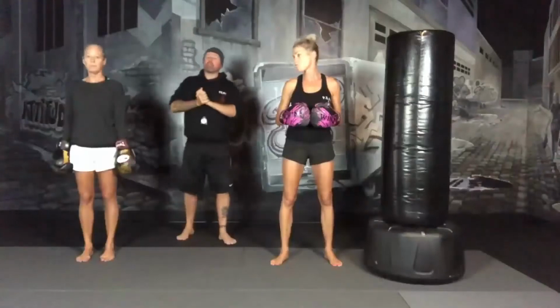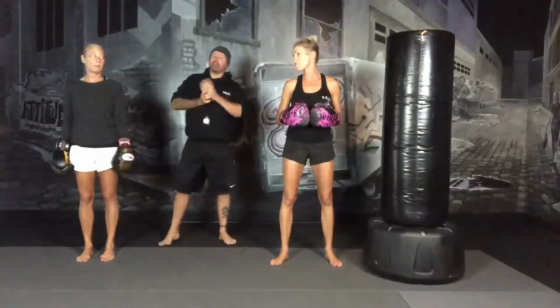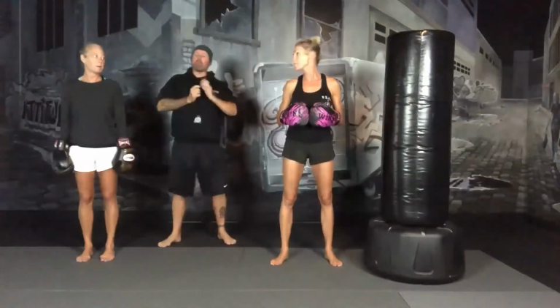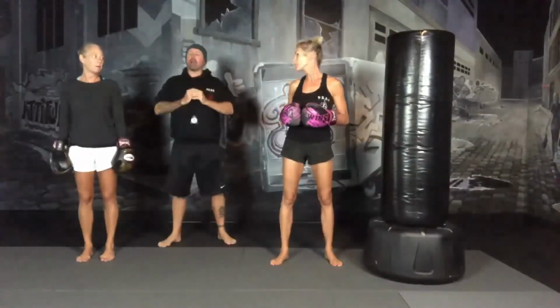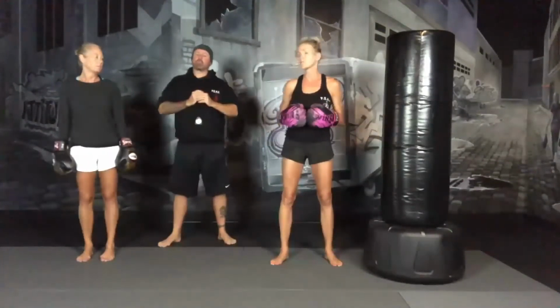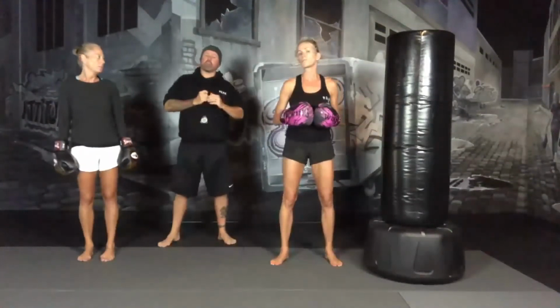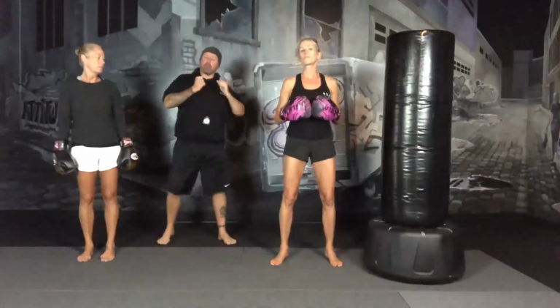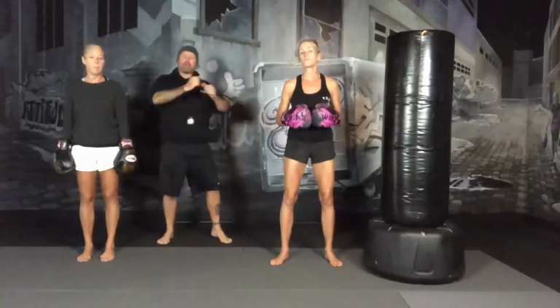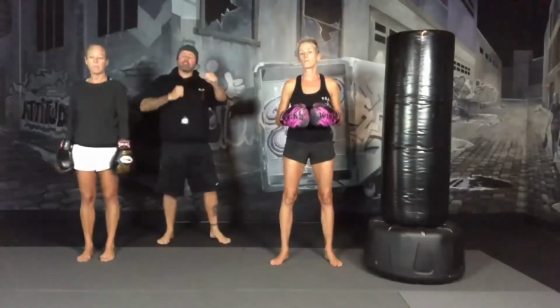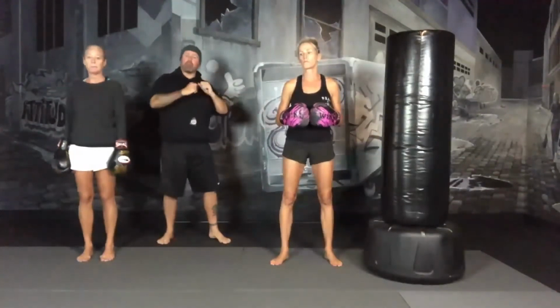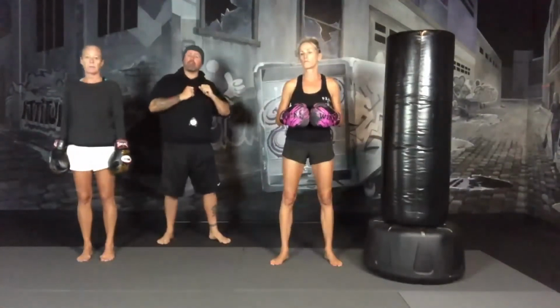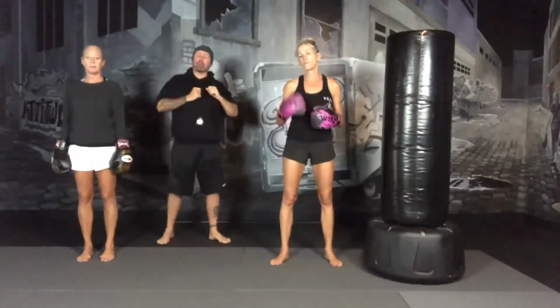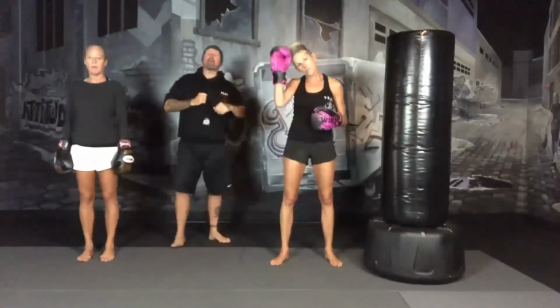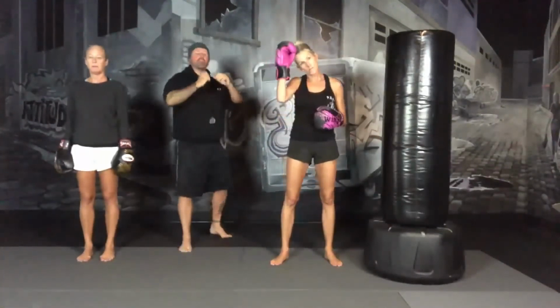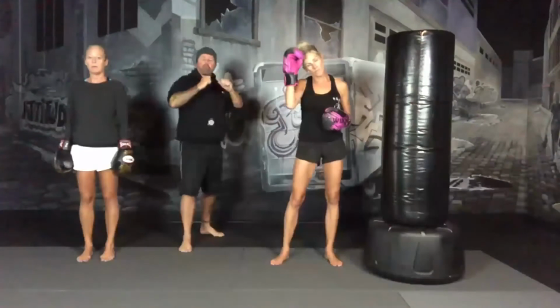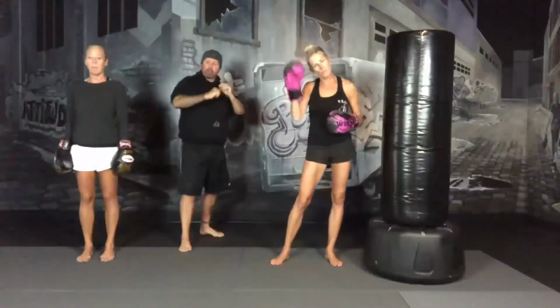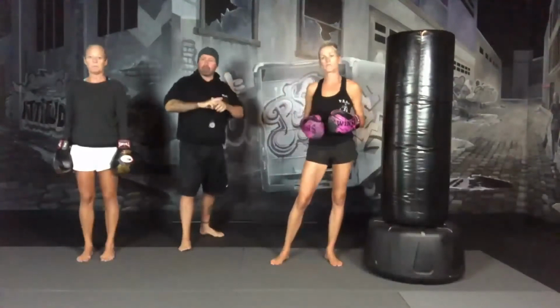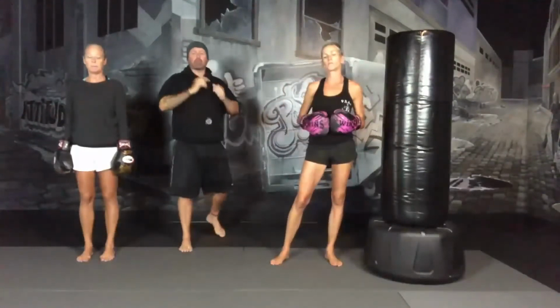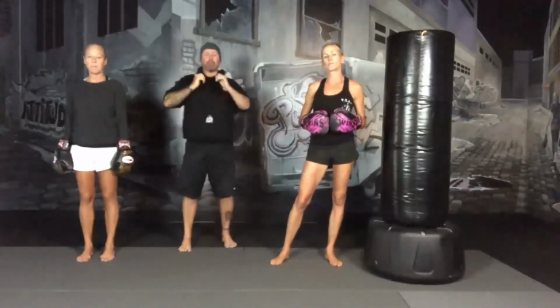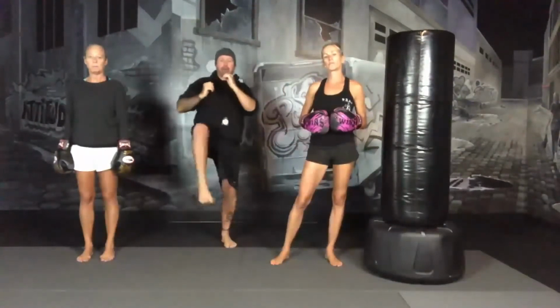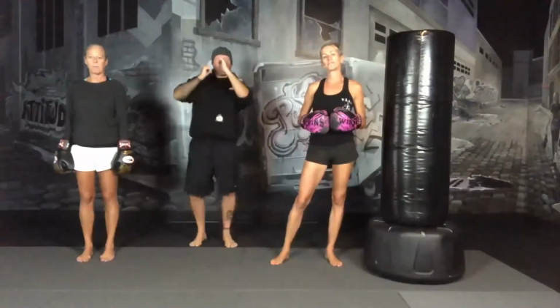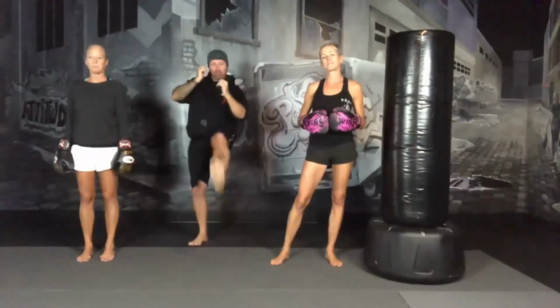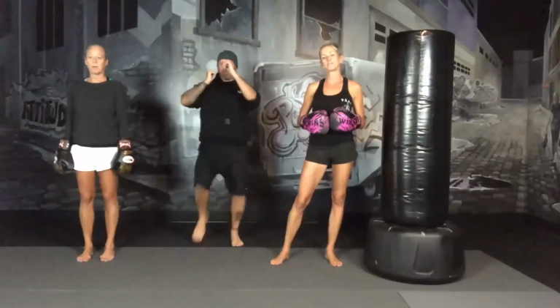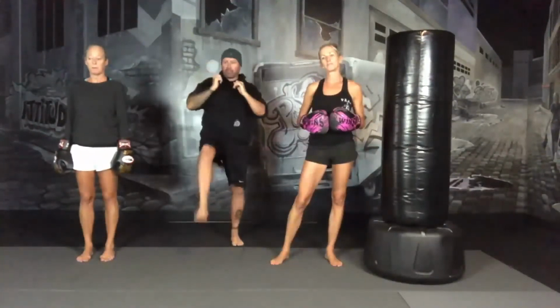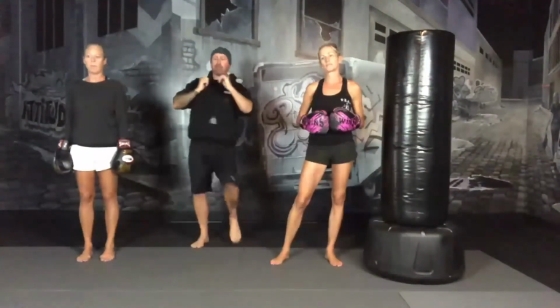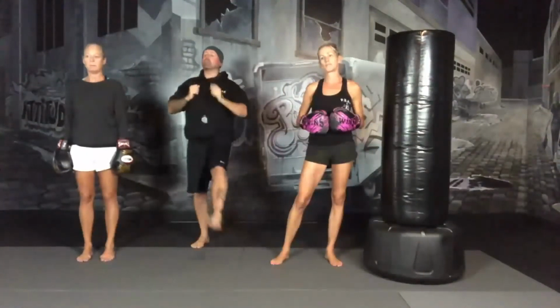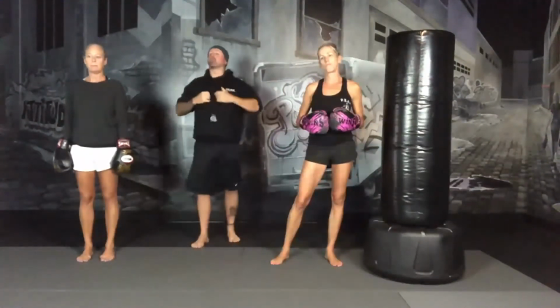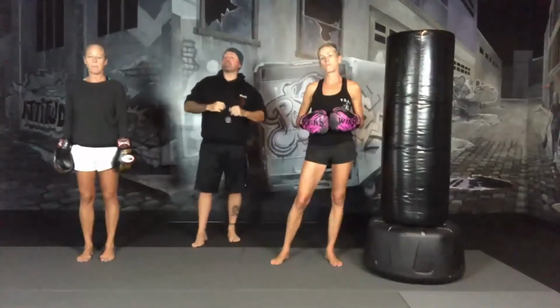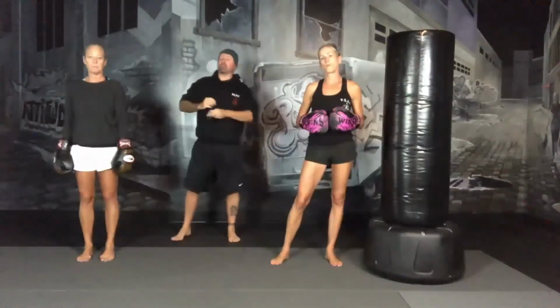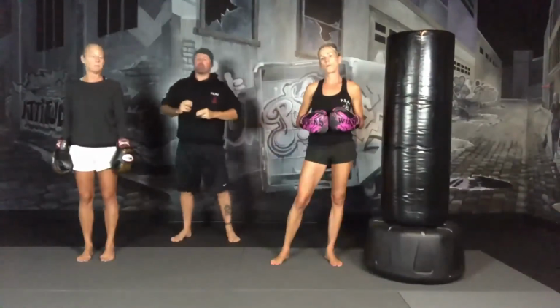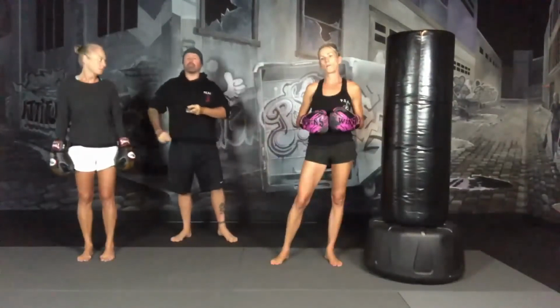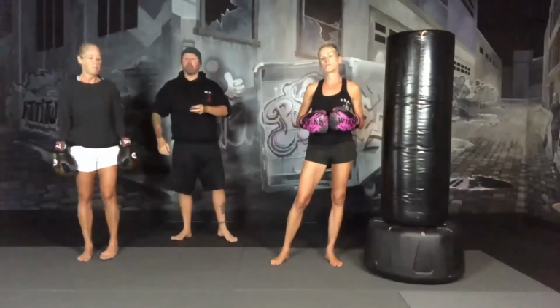First four-minute block, we're going to start off with the right leg back, jab cross for a minute with the right leg back, jab cross for a minute with the left leg back, then we're off the bag — speed front kicks as fast as we can, and then we're going to go with a minute of jumping jacks. So that's the first four-minute block.